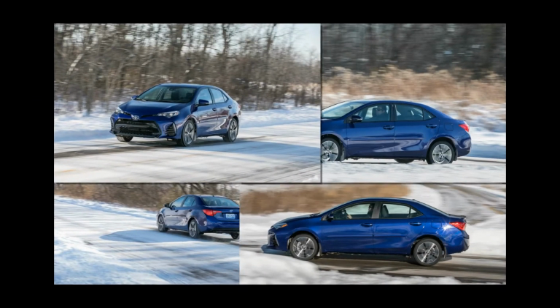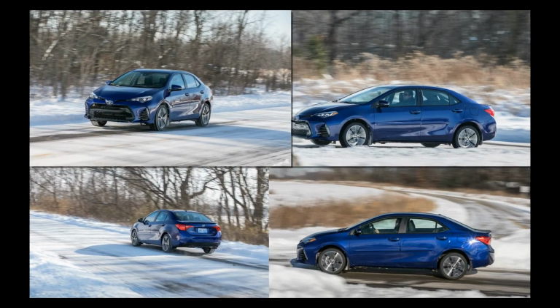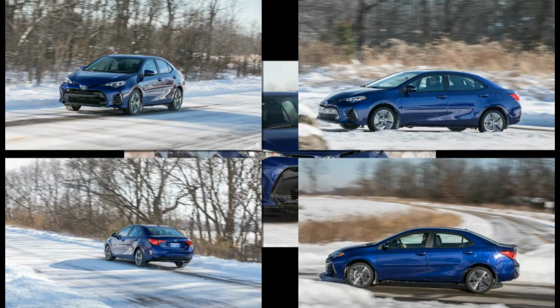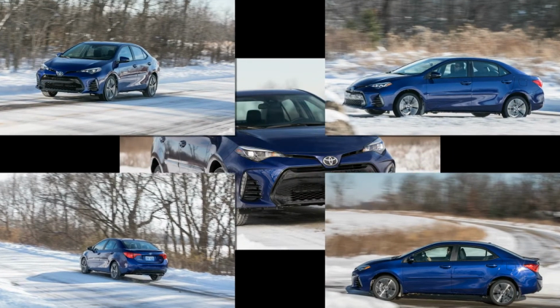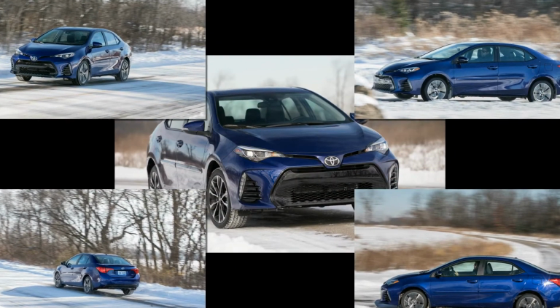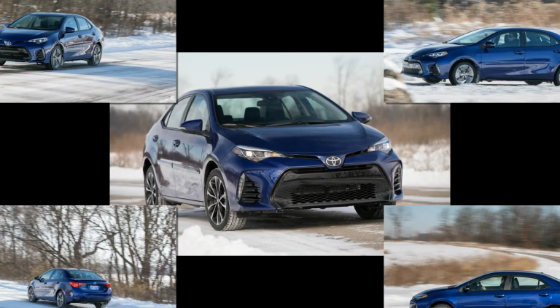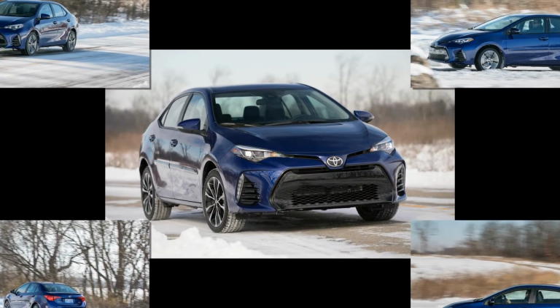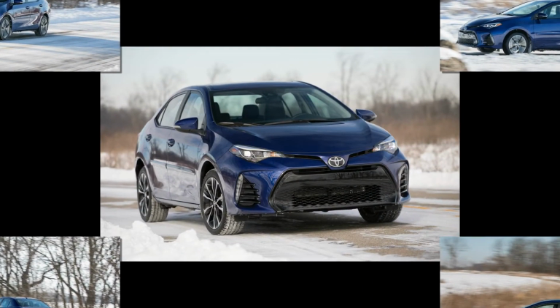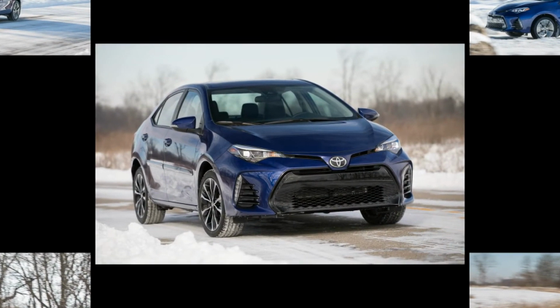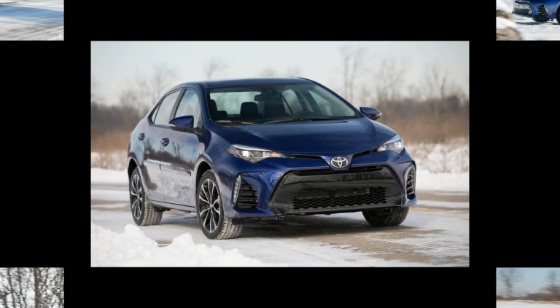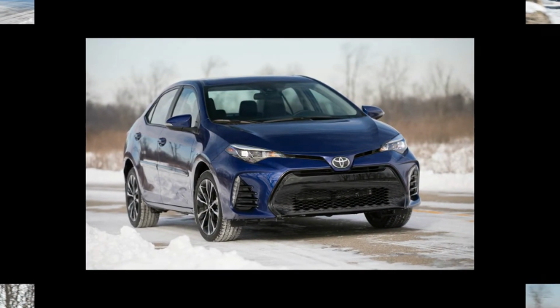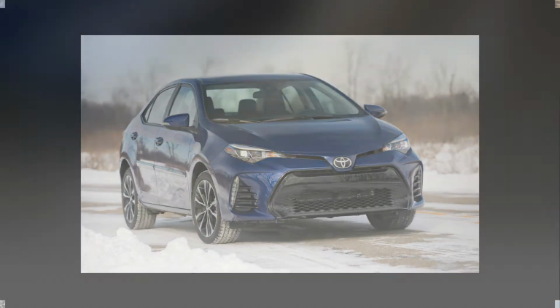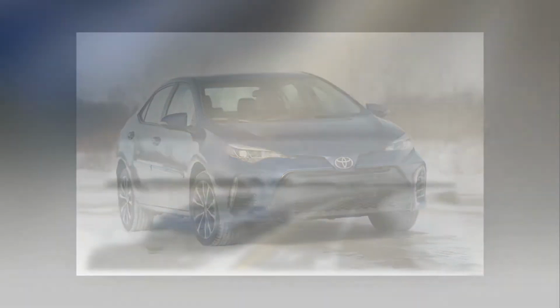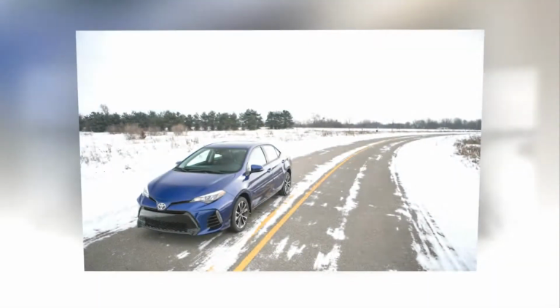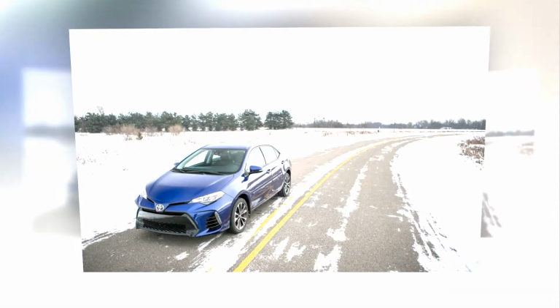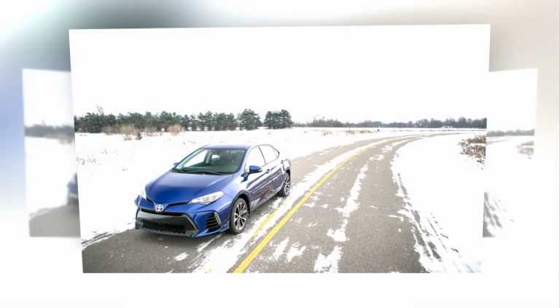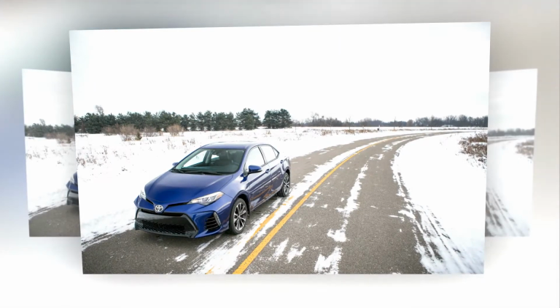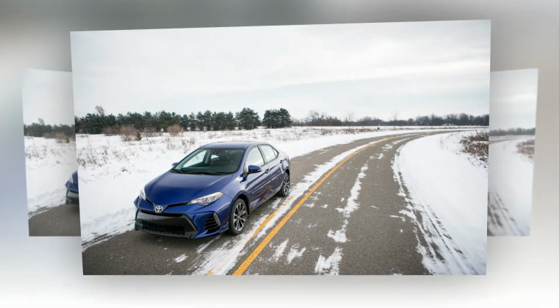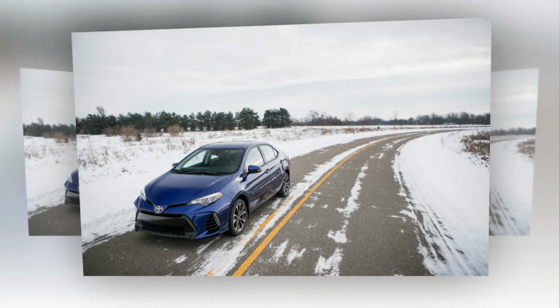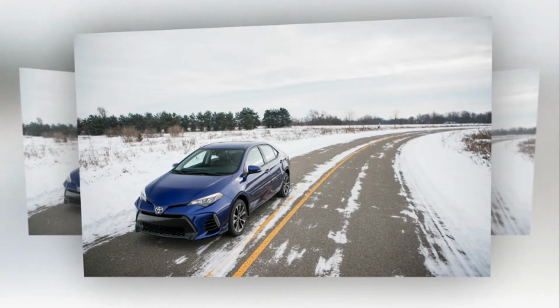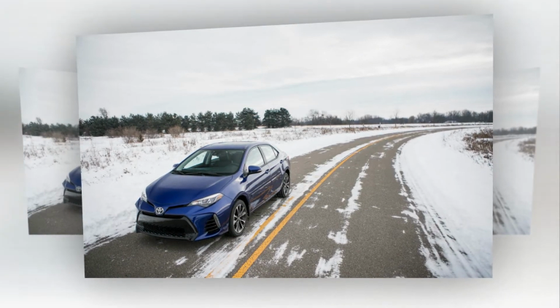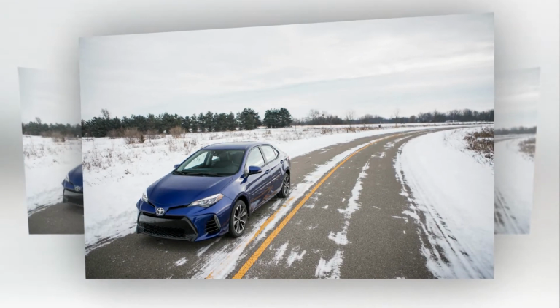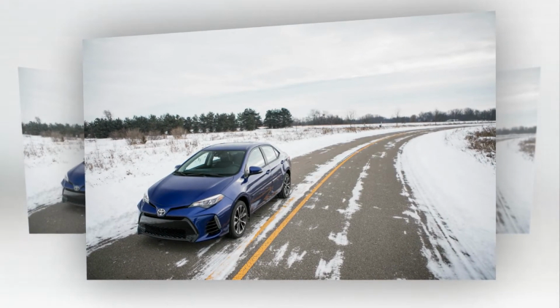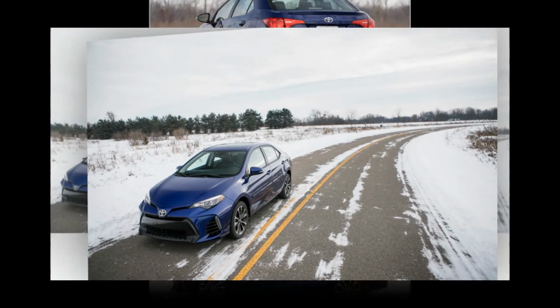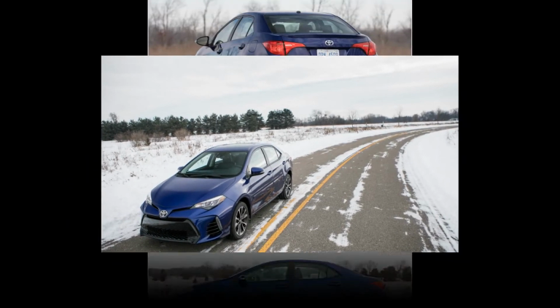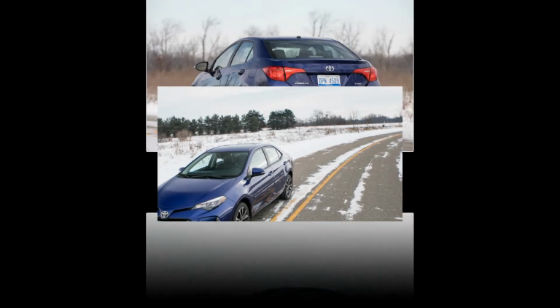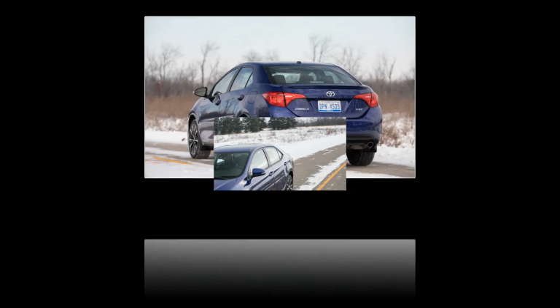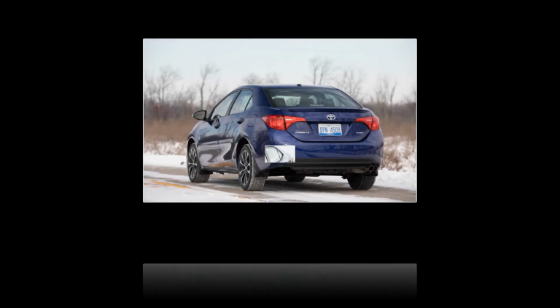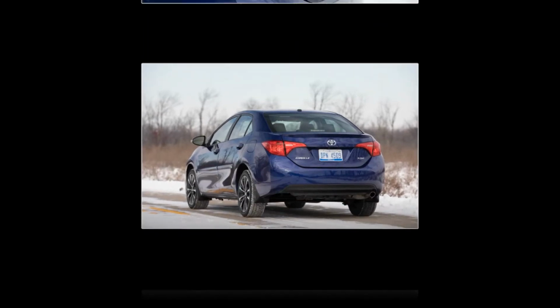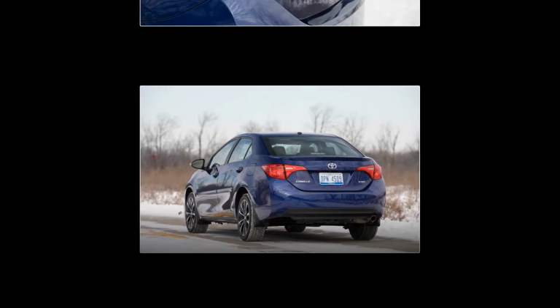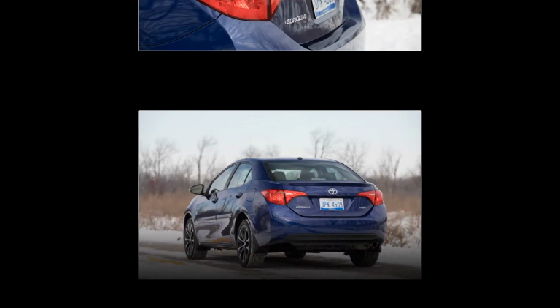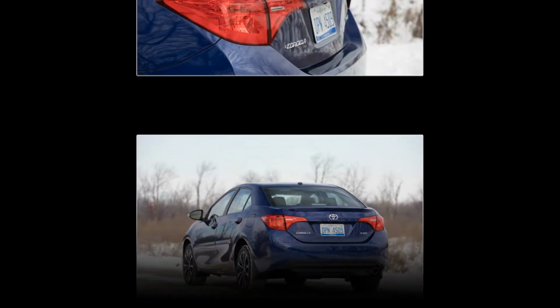Adding to the bottom line were a handful of accessories such as body side moldings, mud guards, door sill plates, and a full interior mat set, costing a total of $760.